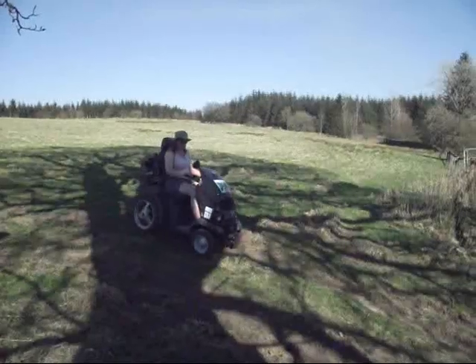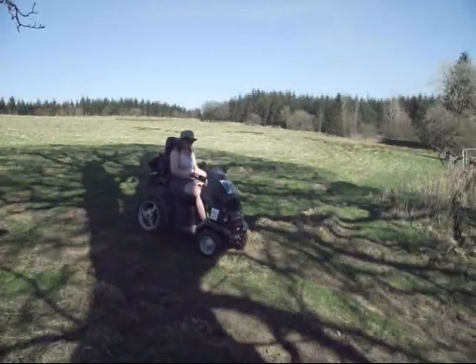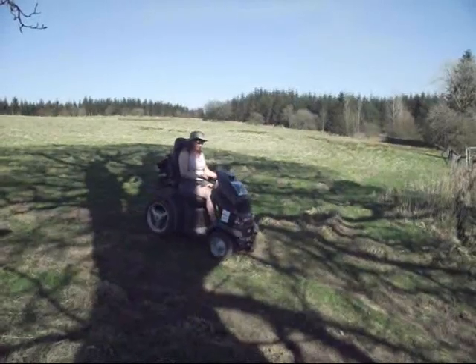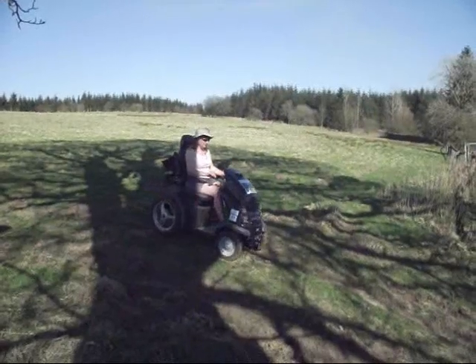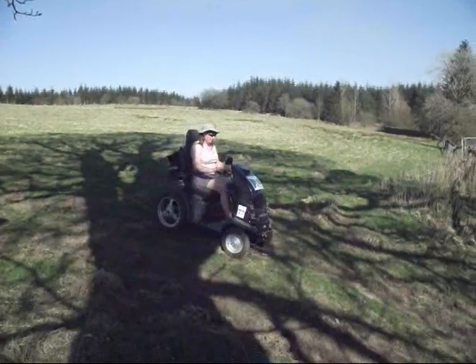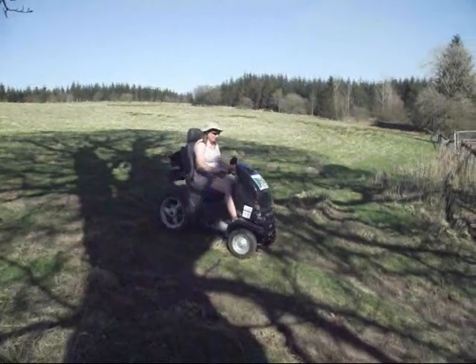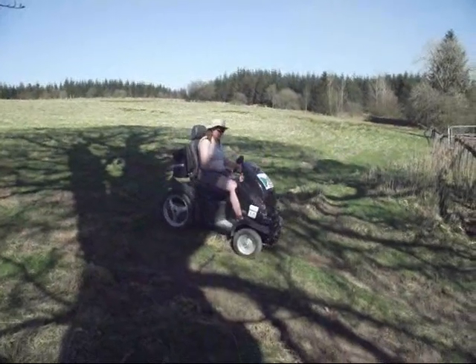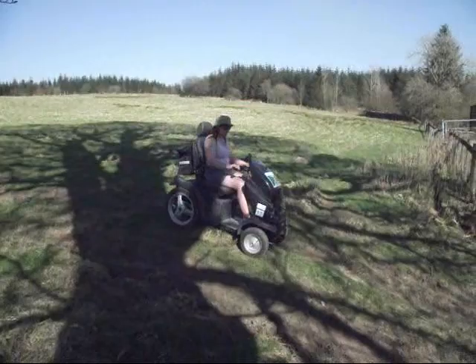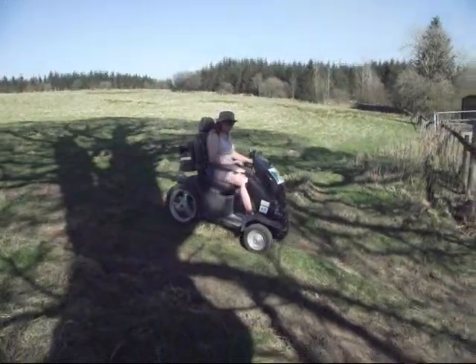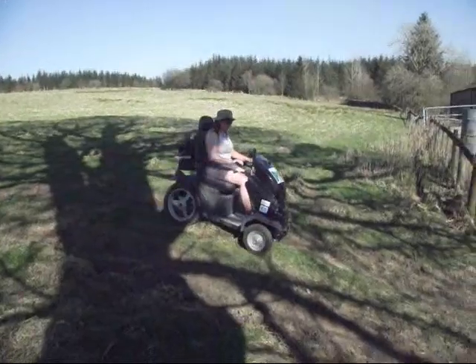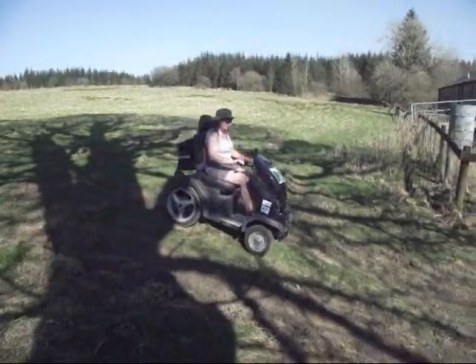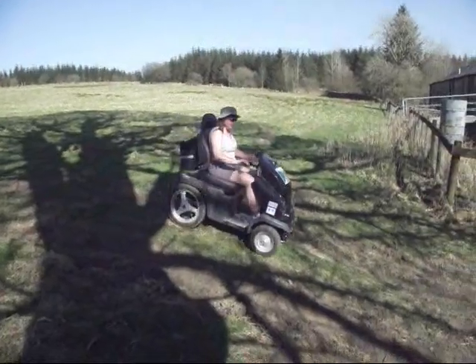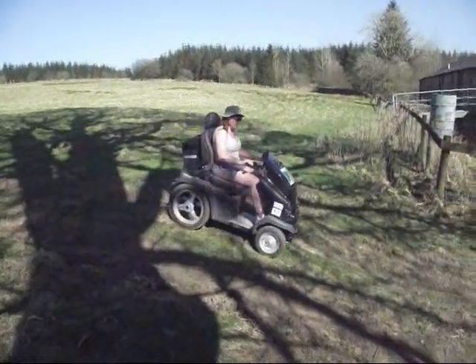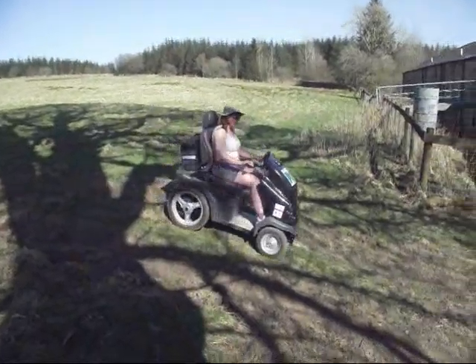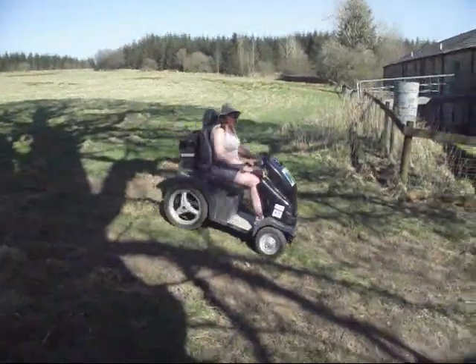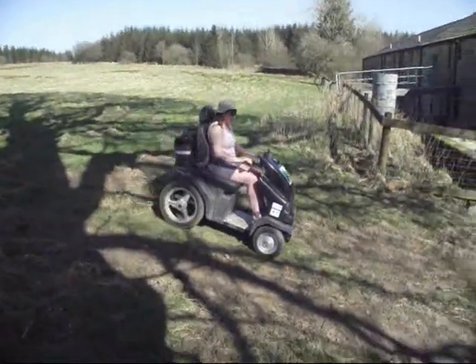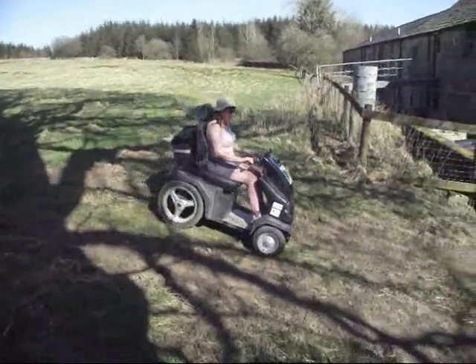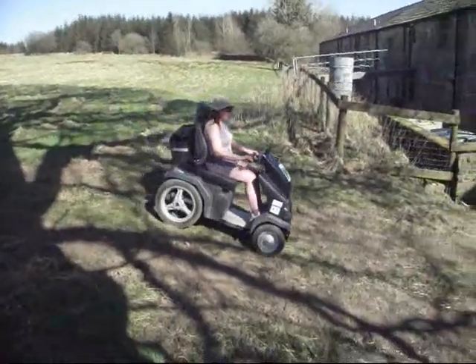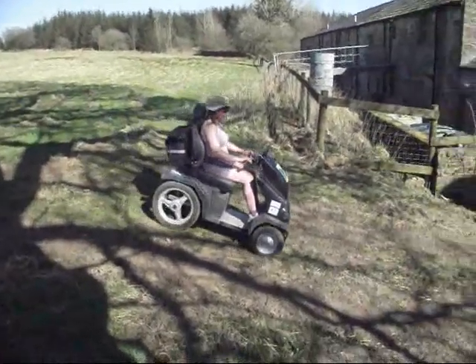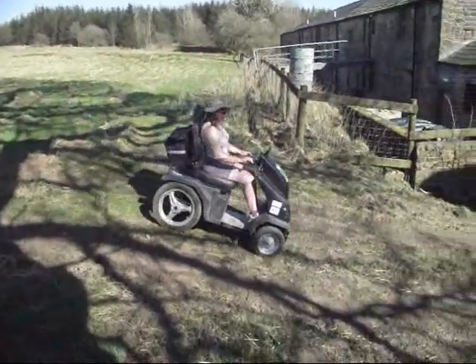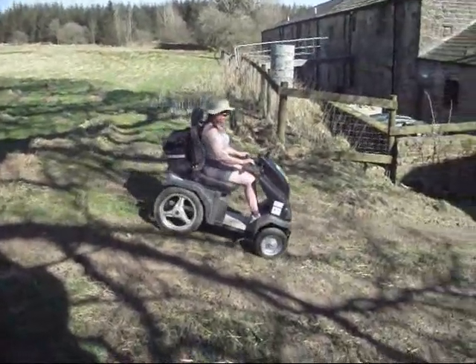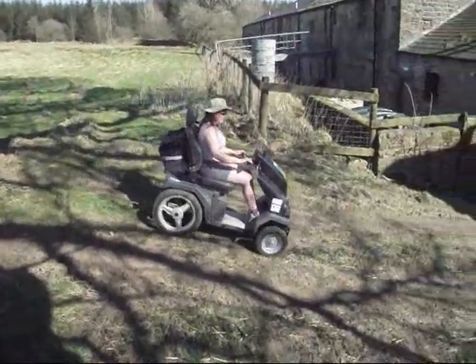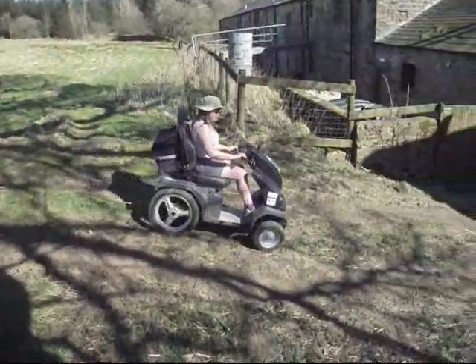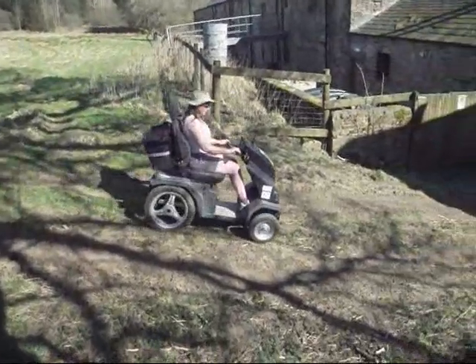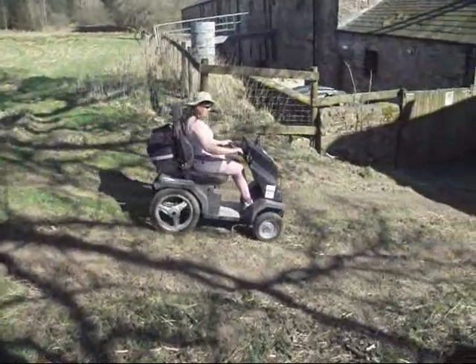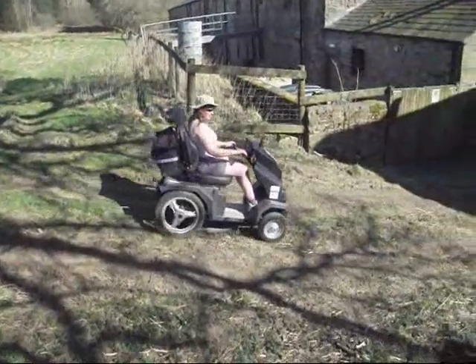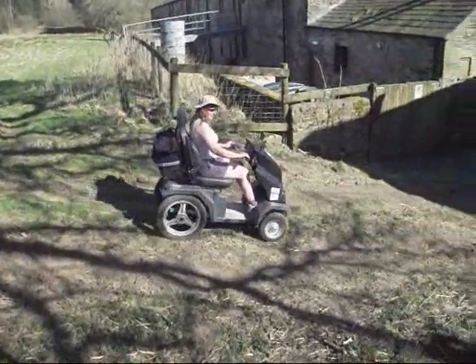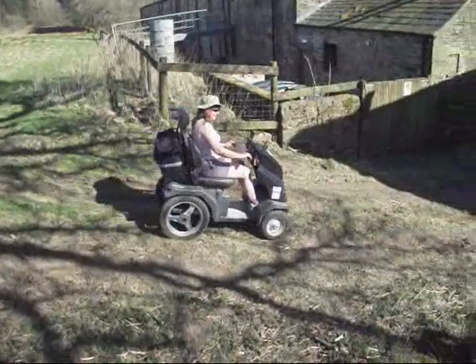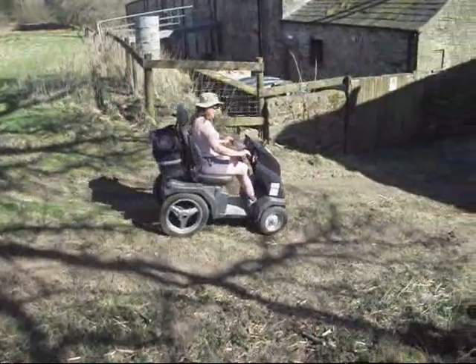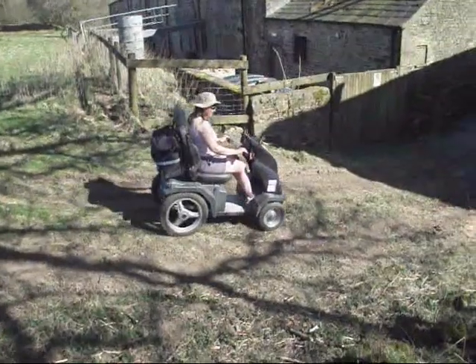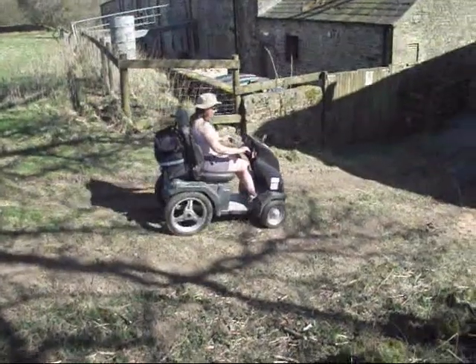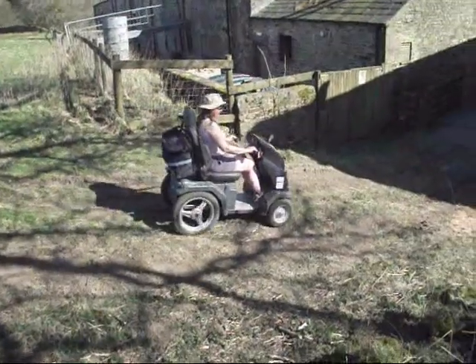You are now ready to use the Tramper. We thank you for watching and hope you enjoy using the Tramper very soon.